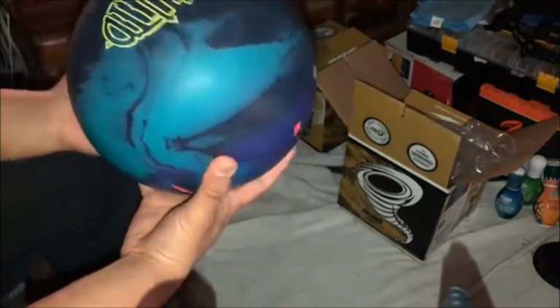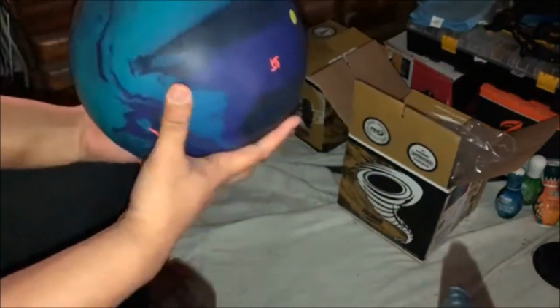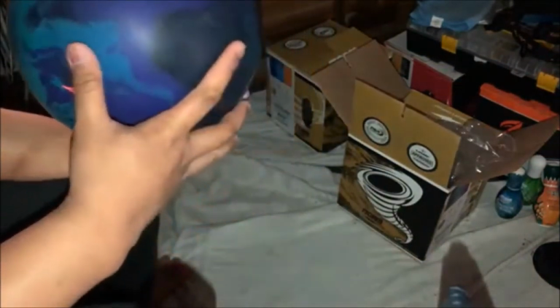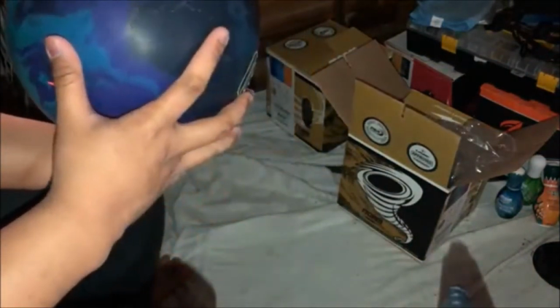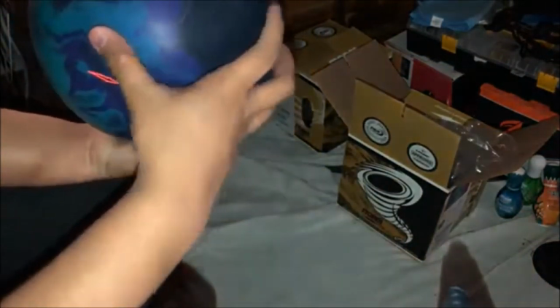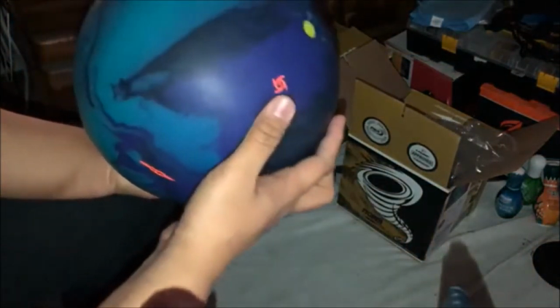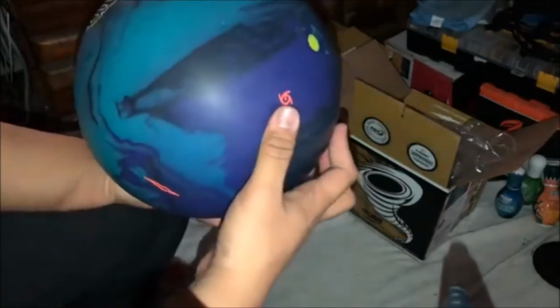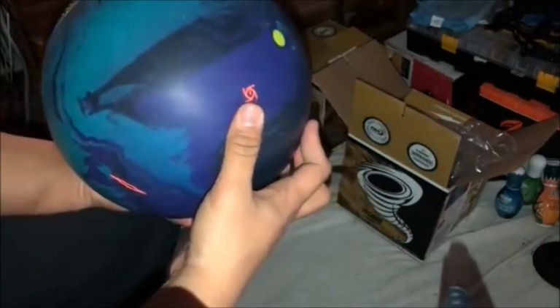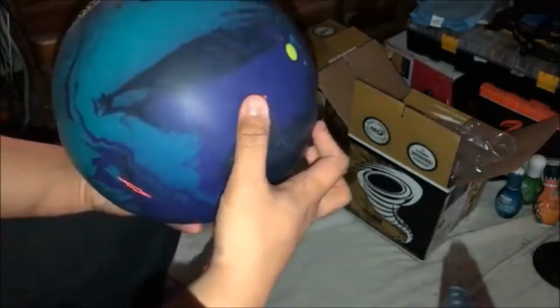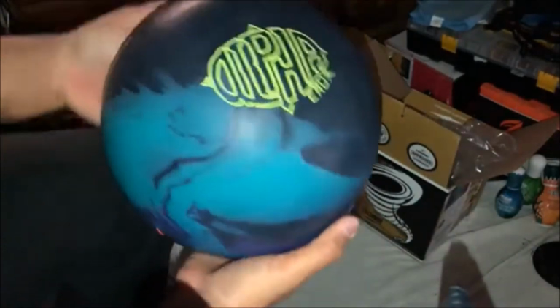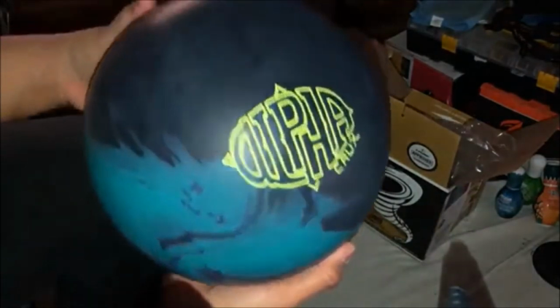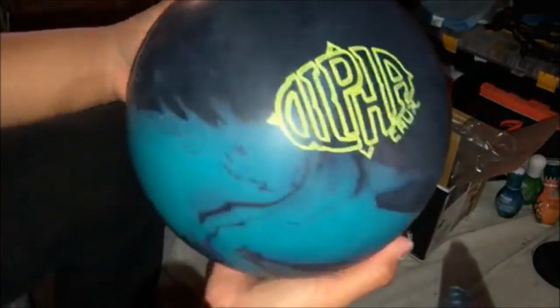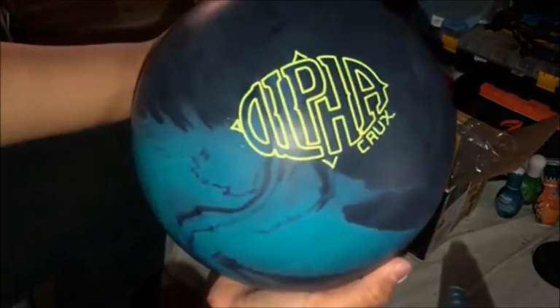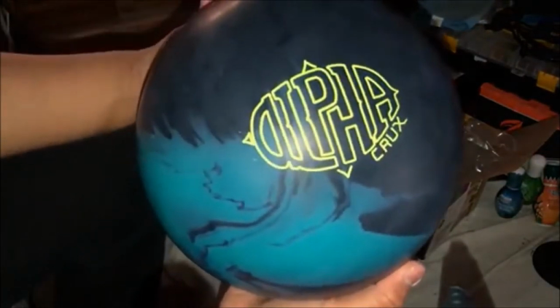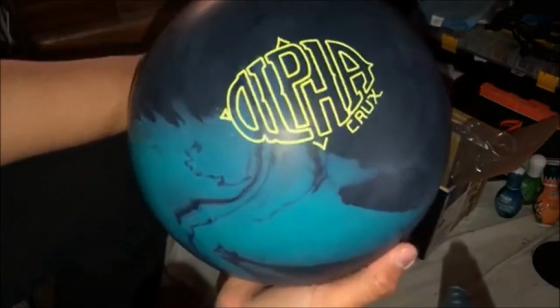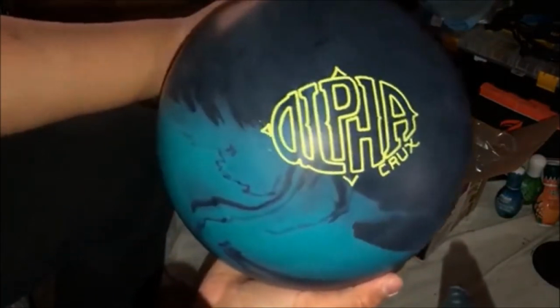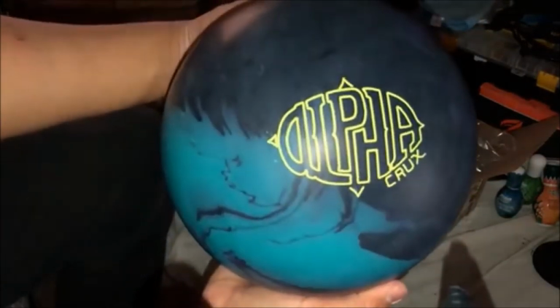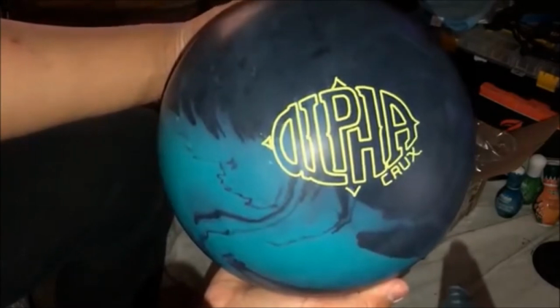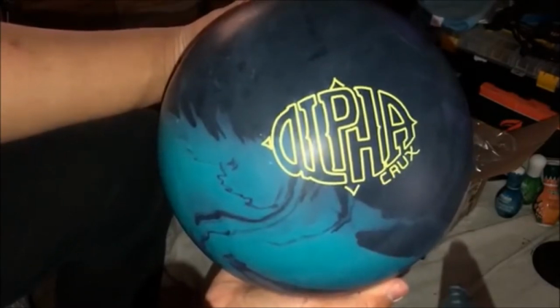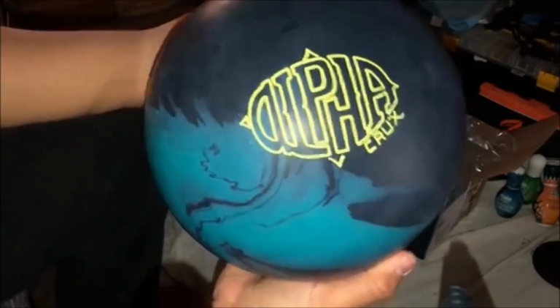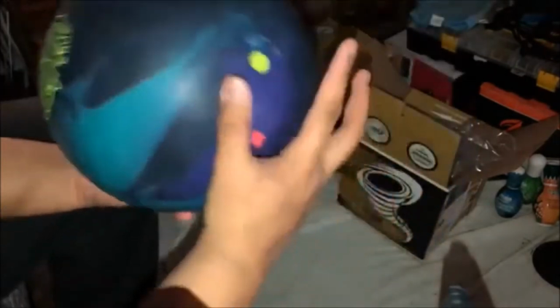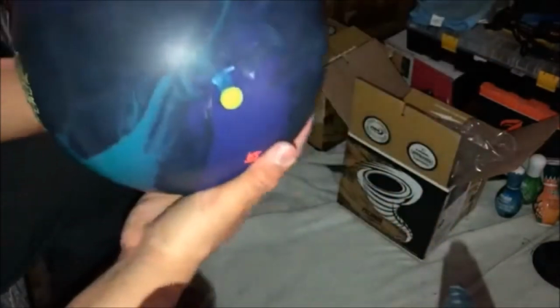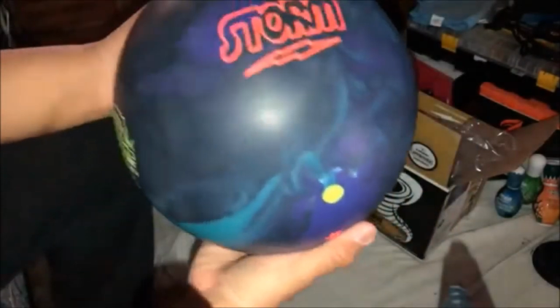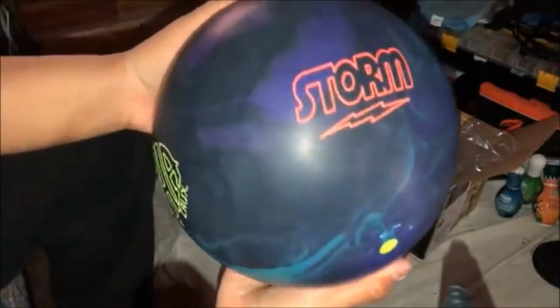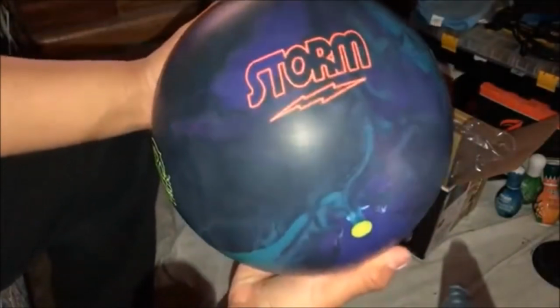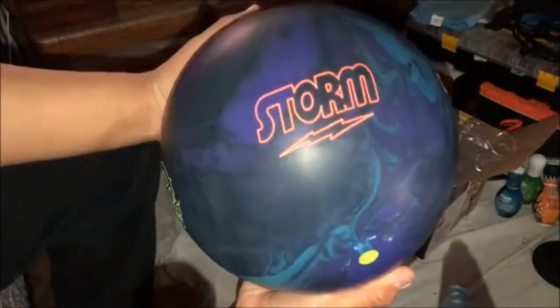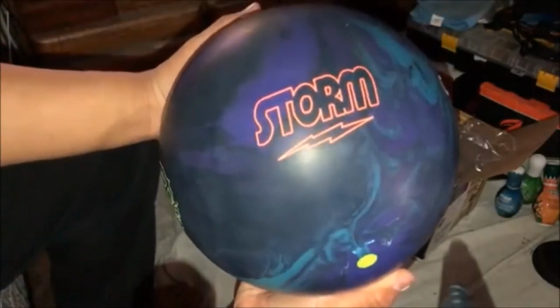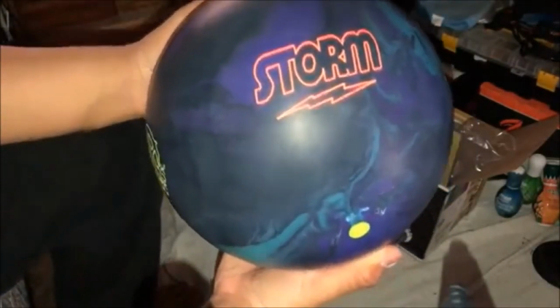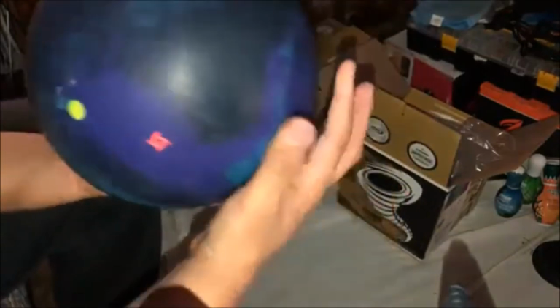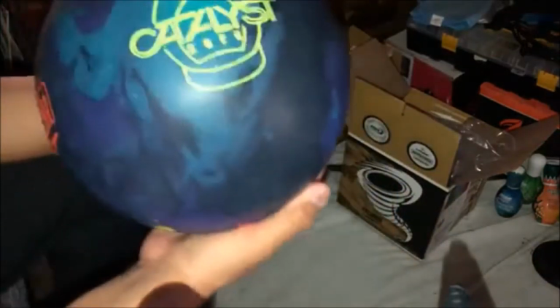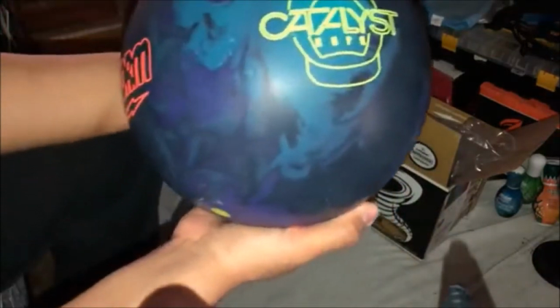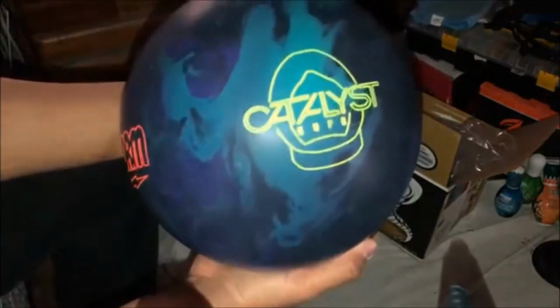It smells absolutely fresh, like a nice fruit. And here's the logo — the Alpha Crux — and the Storm Catalyst Core.